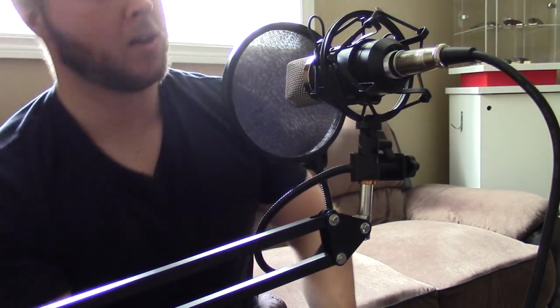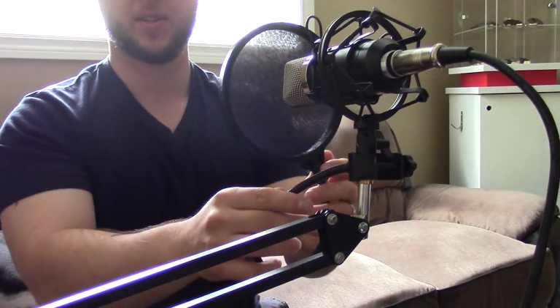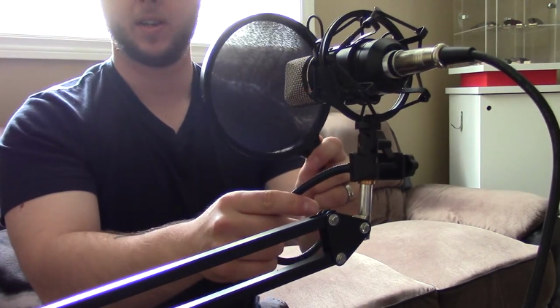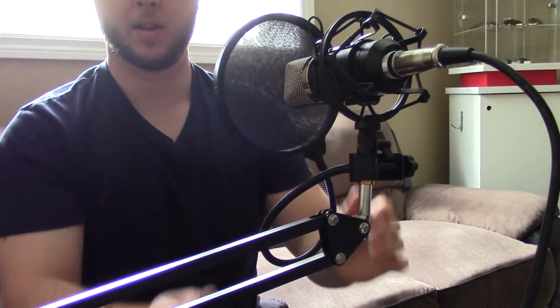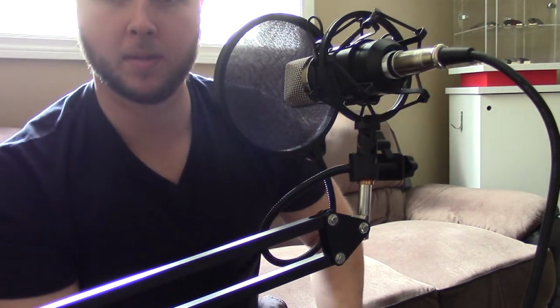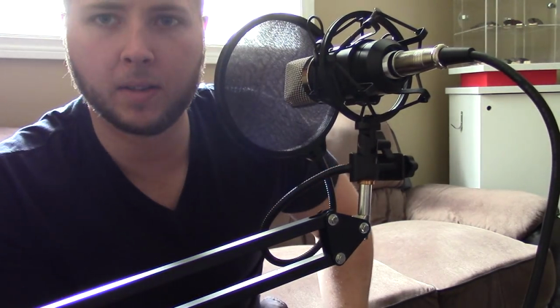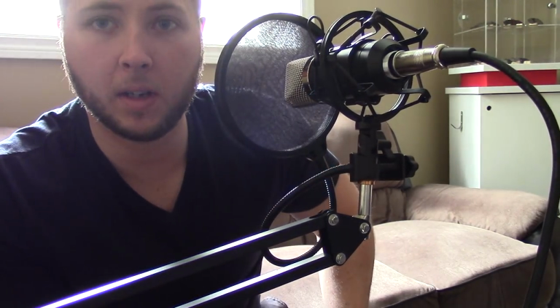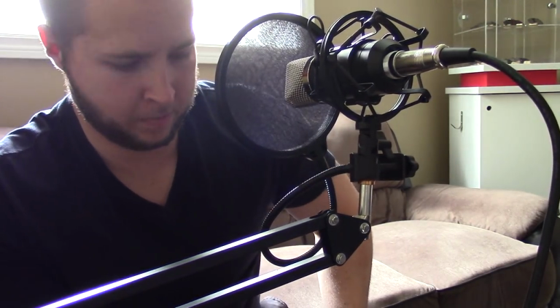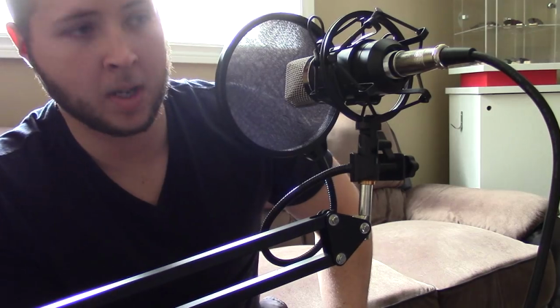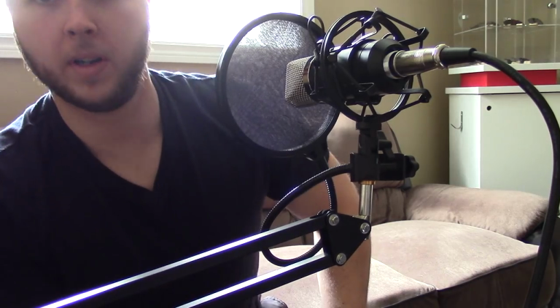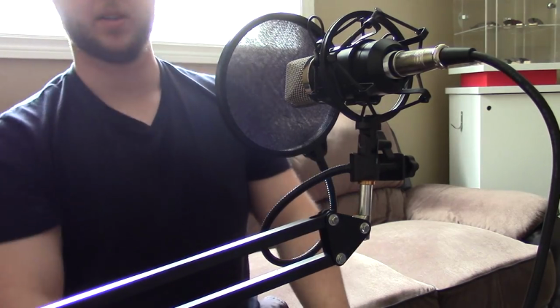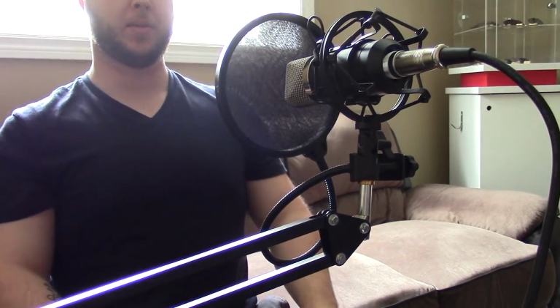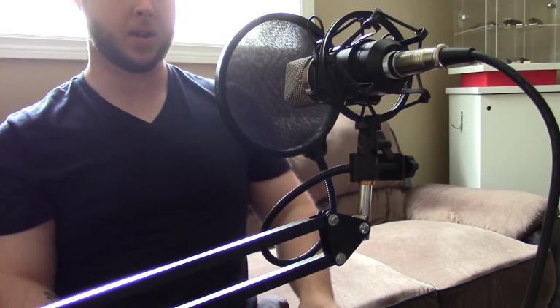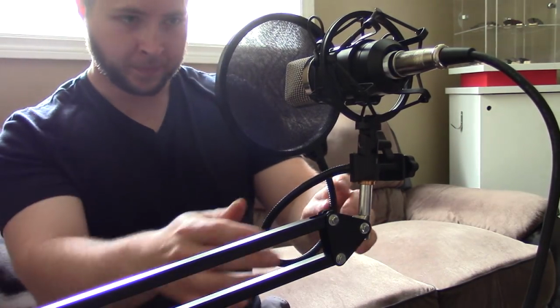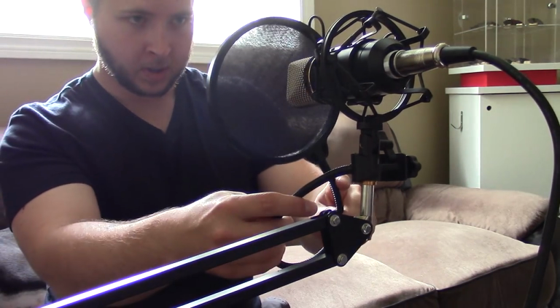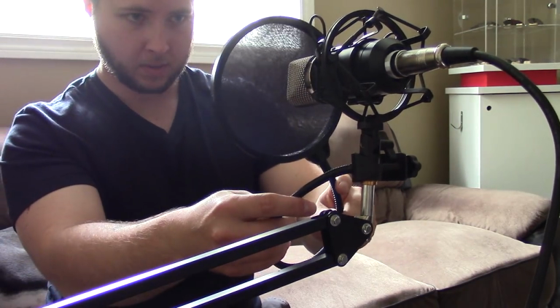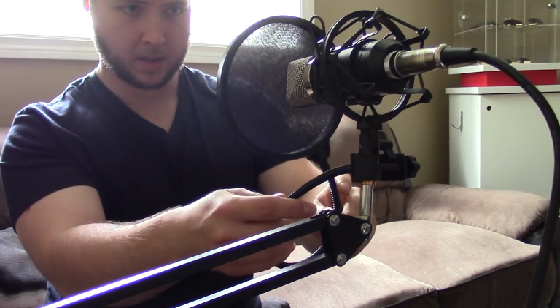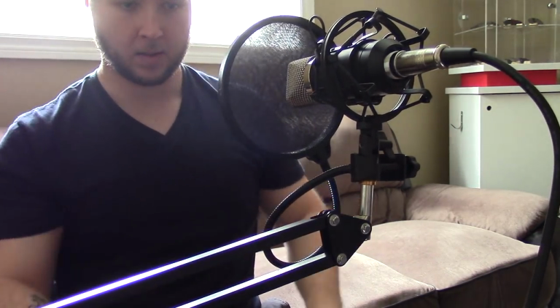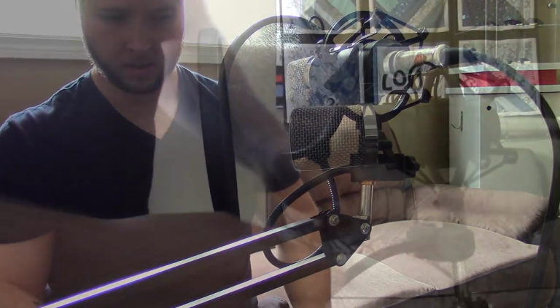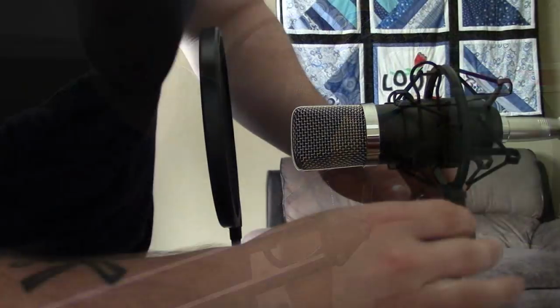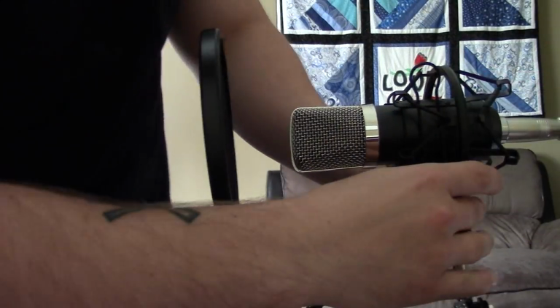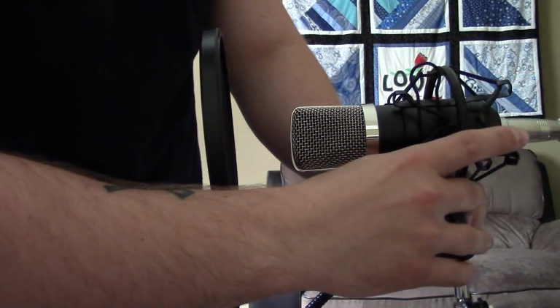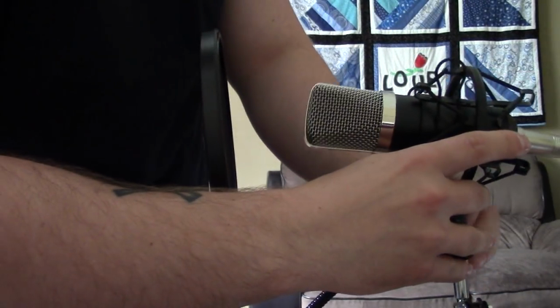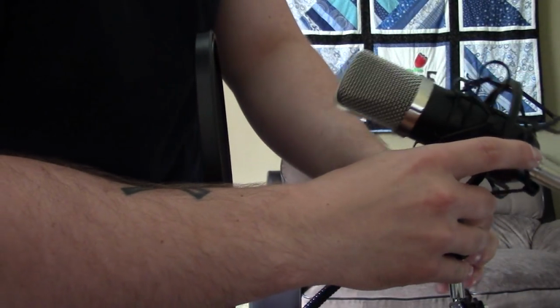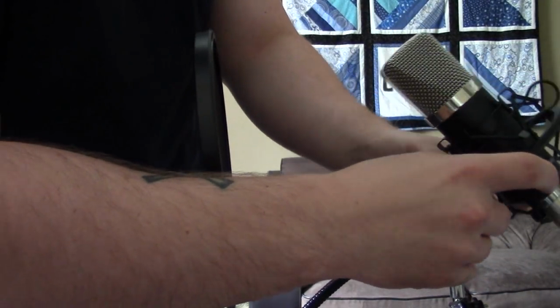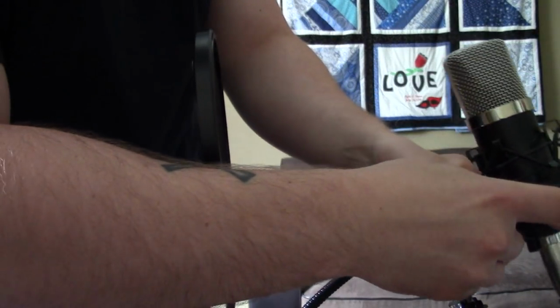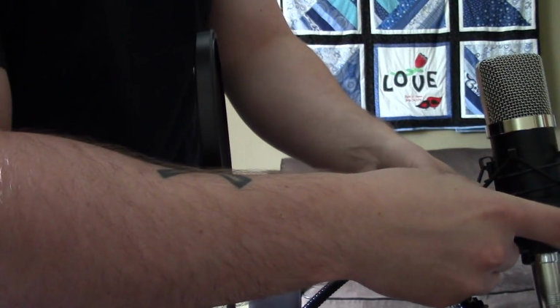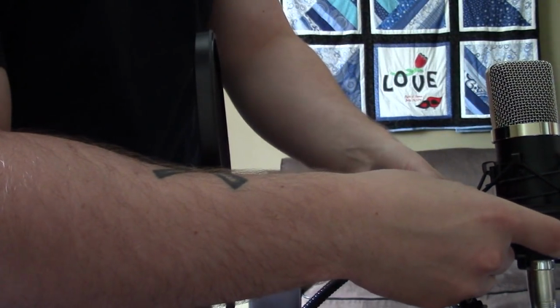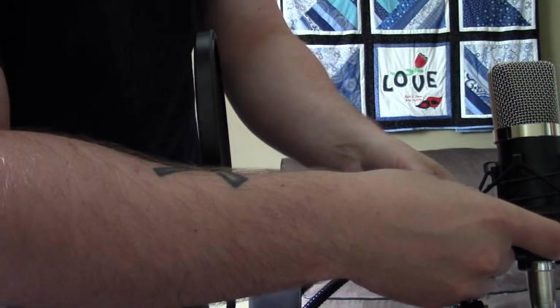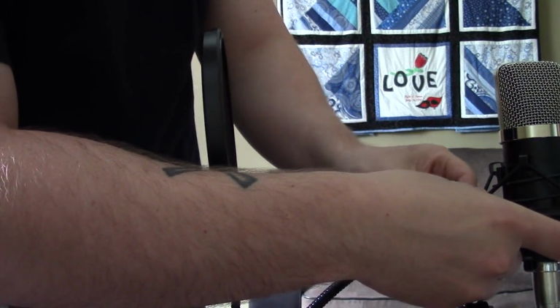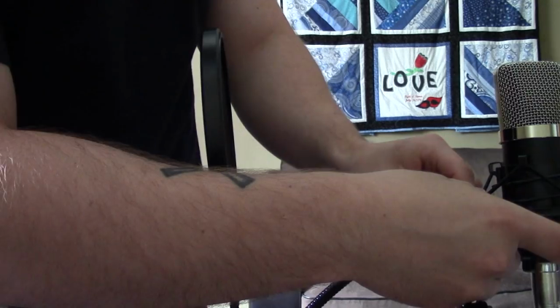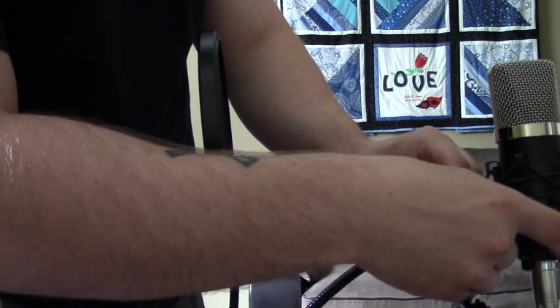All the mounts on this thing are set up in such a way that you can put it in any way, anywhere you want — it doesn't really matter. So far so good. Let me just rotate the mic to how it should go.